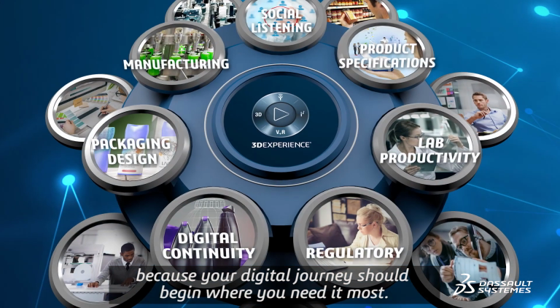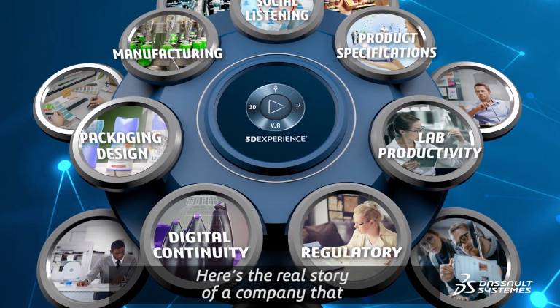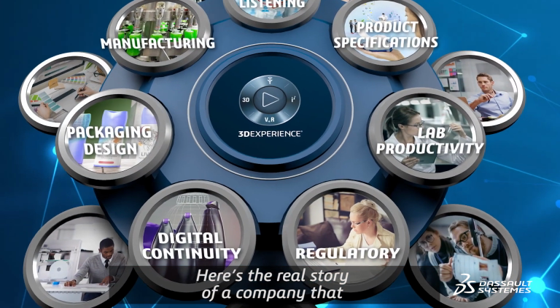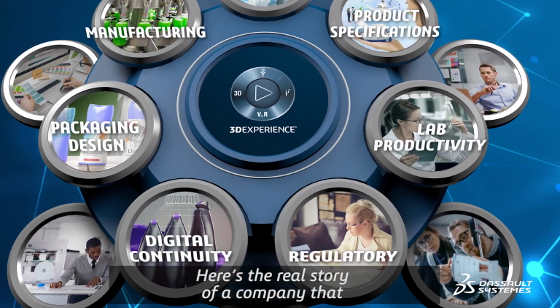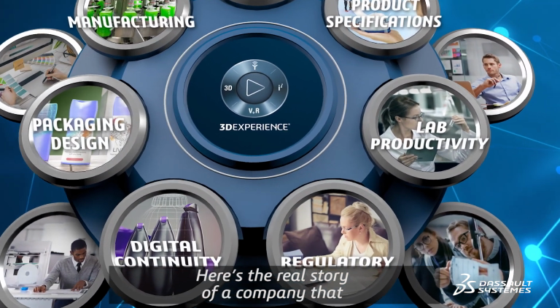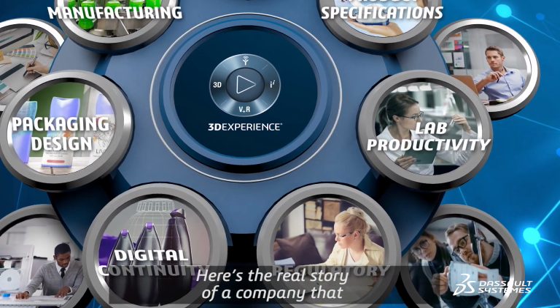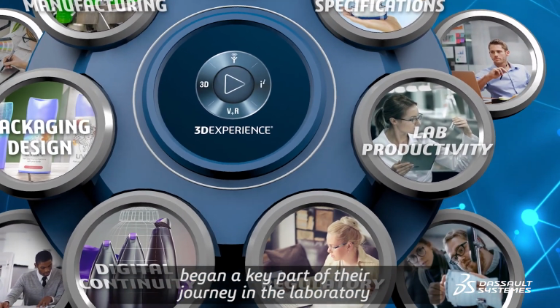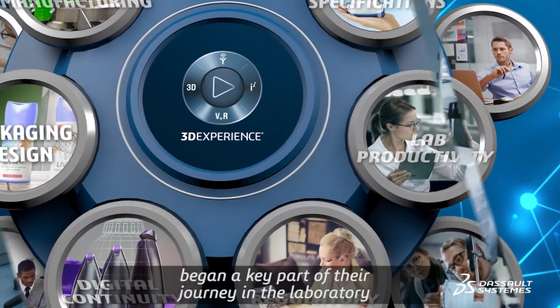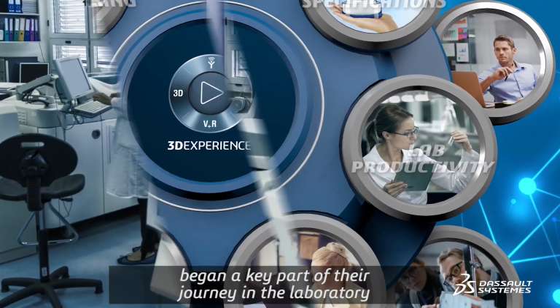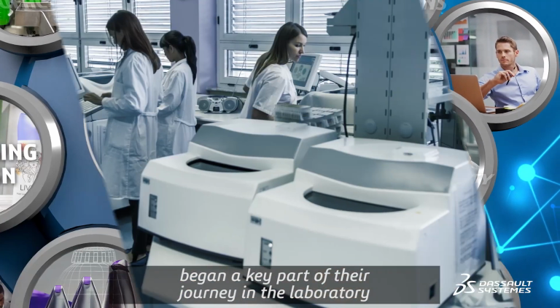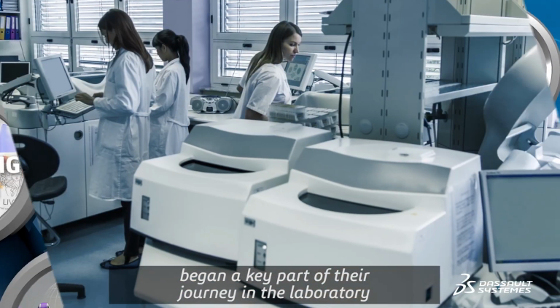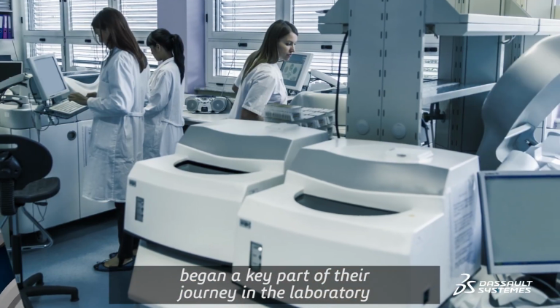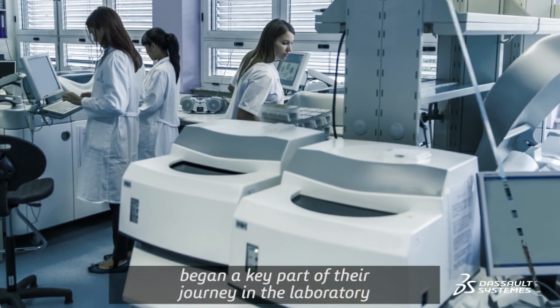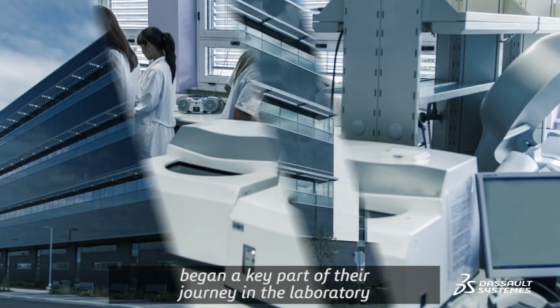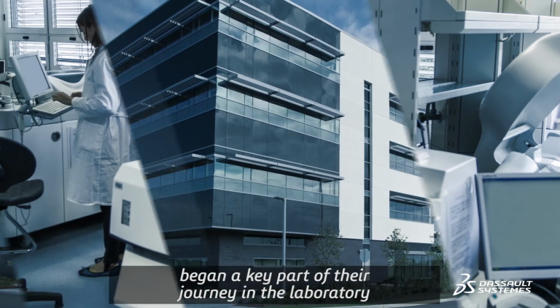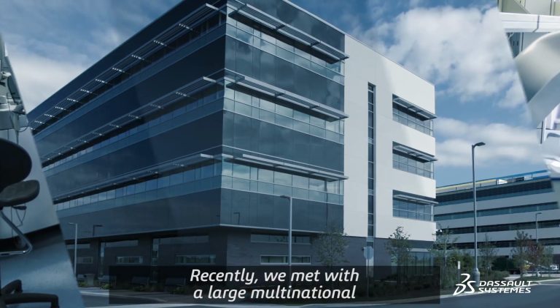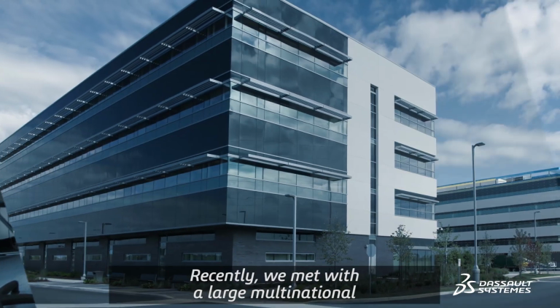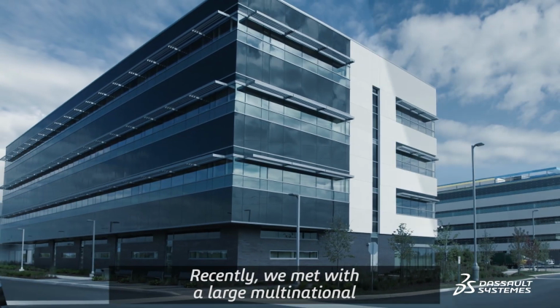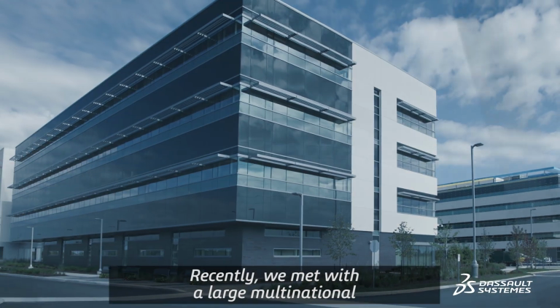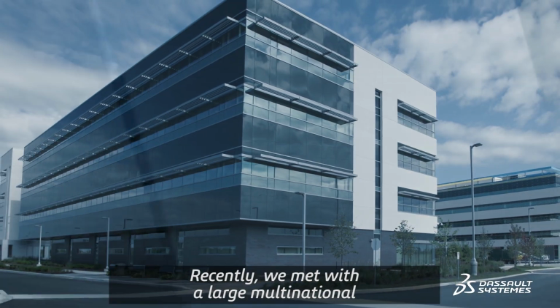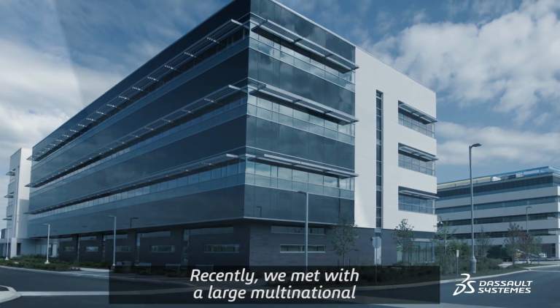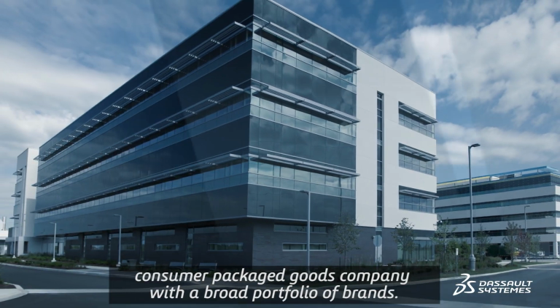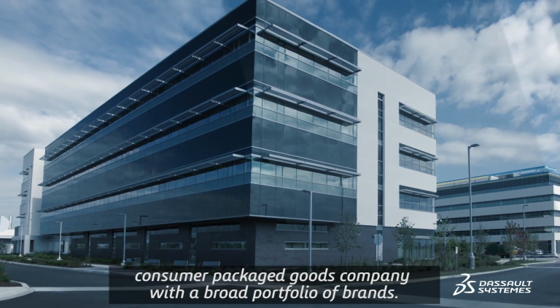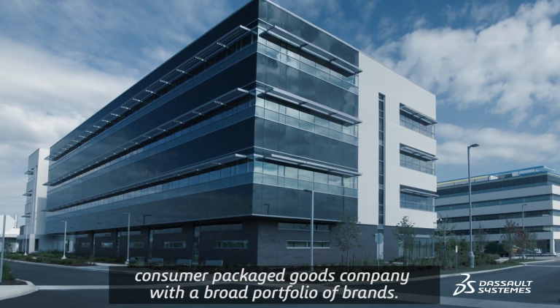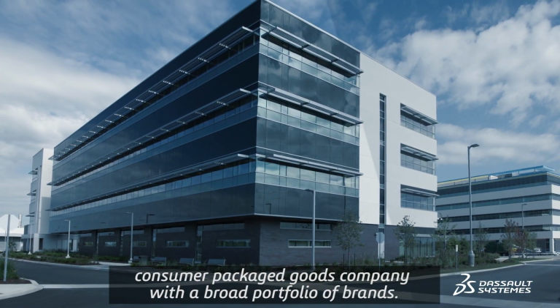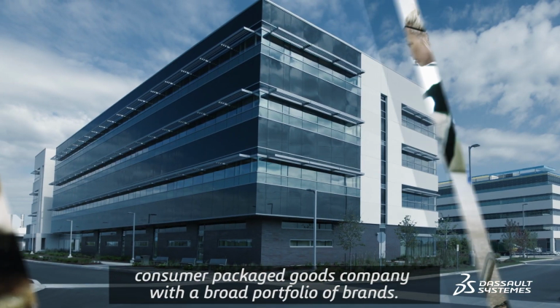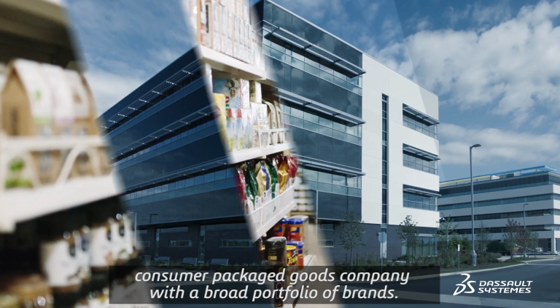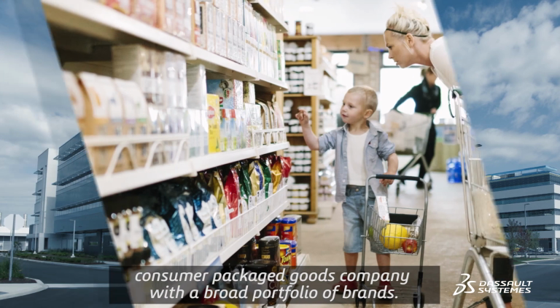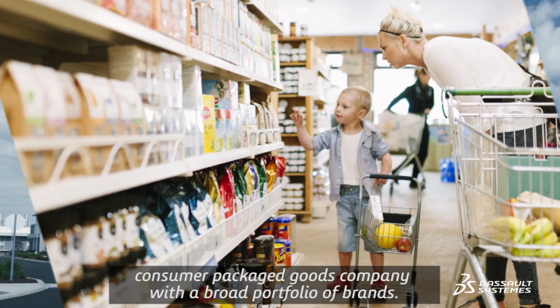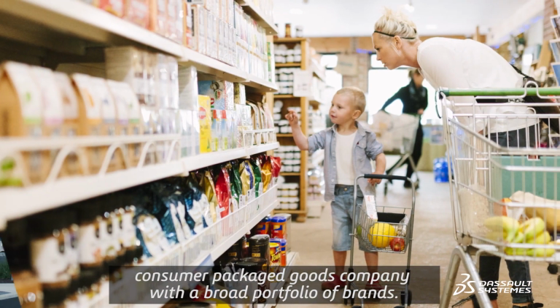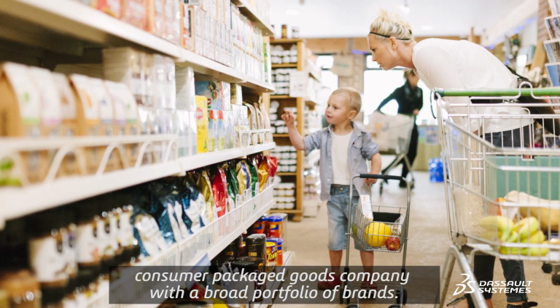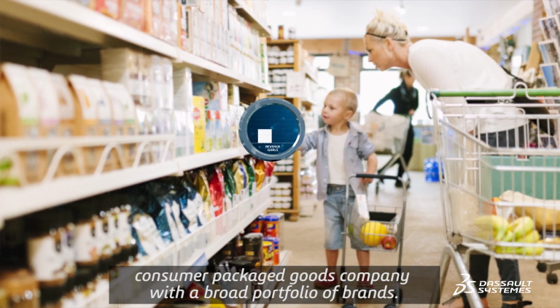Here's the real story of a company that began a key part of their journey in the laboratory. Recently, we met with a large multinational consumer packaged goods company with a broad portfolio of brands.